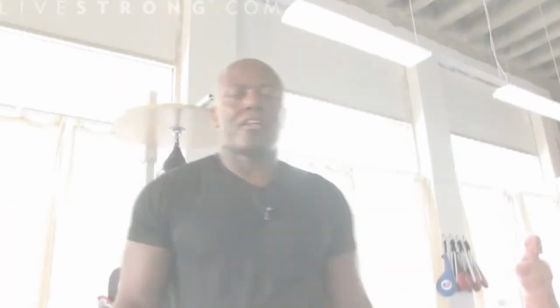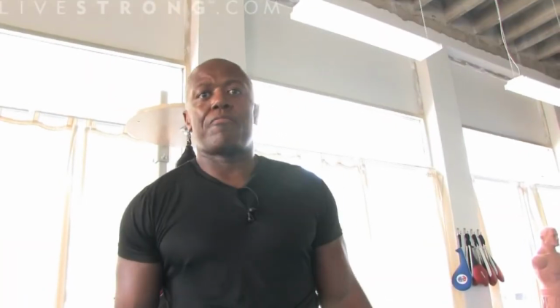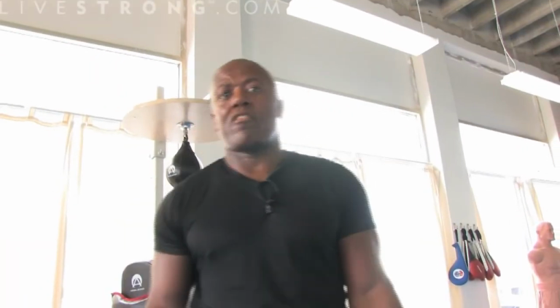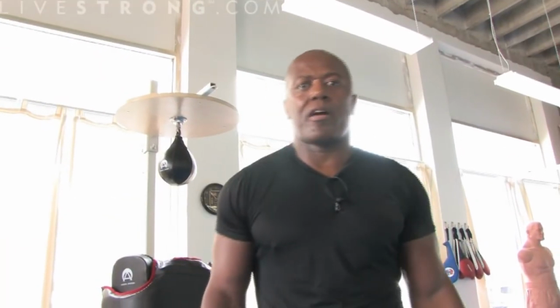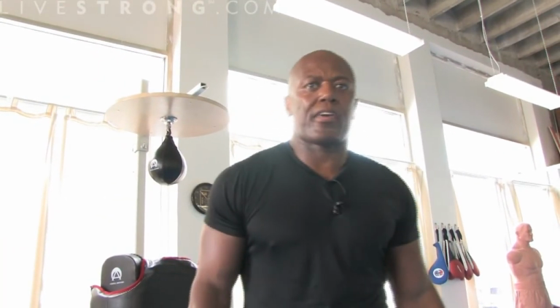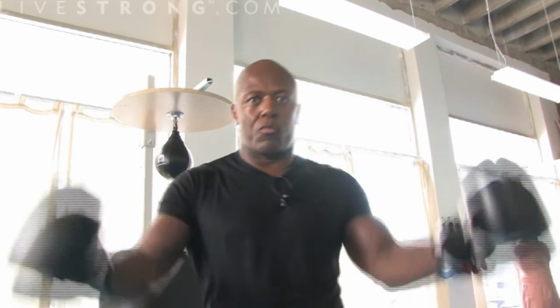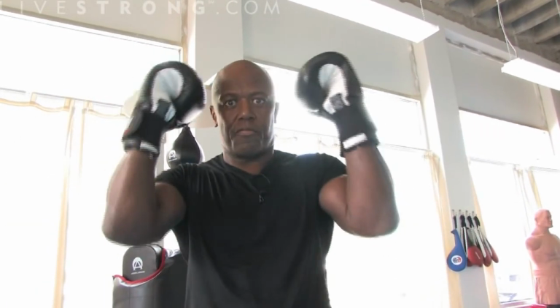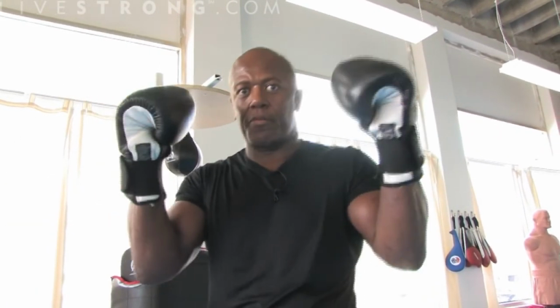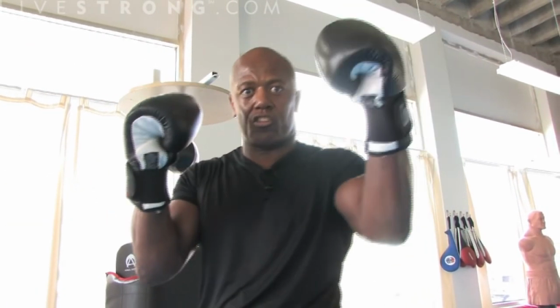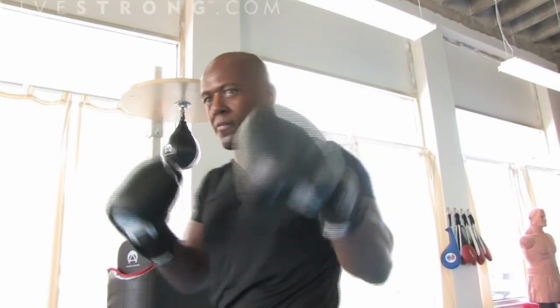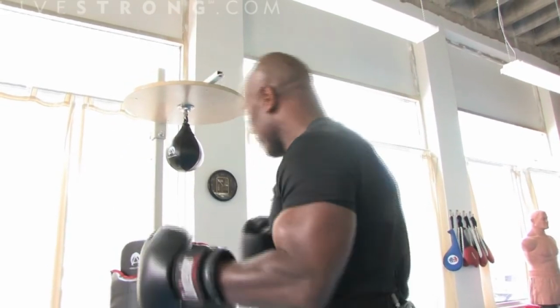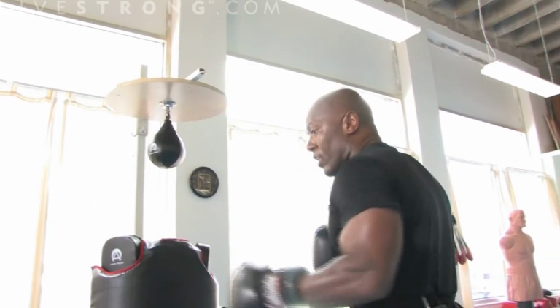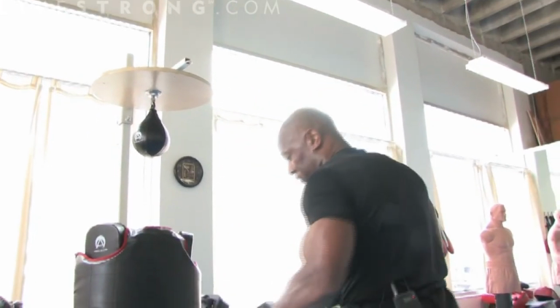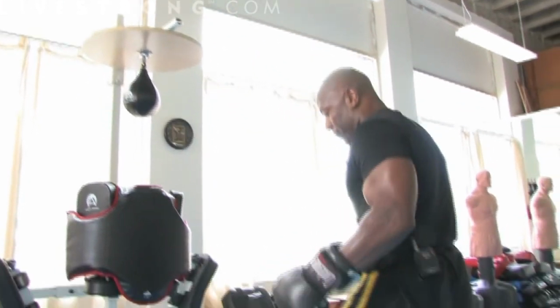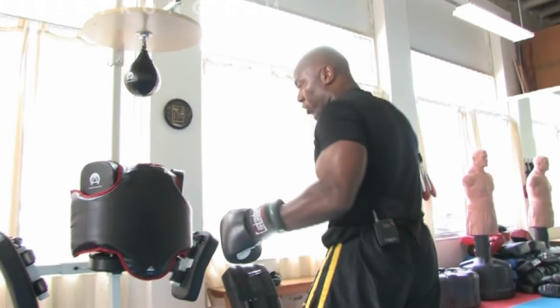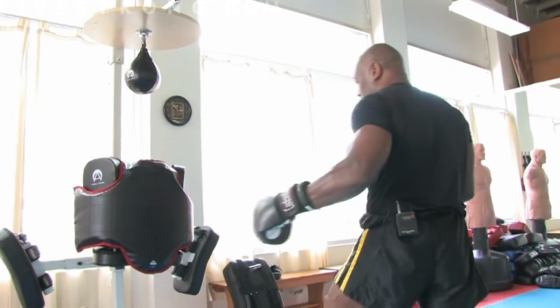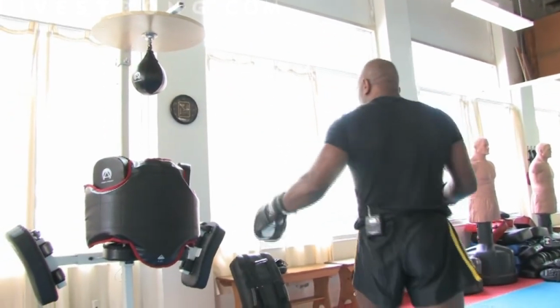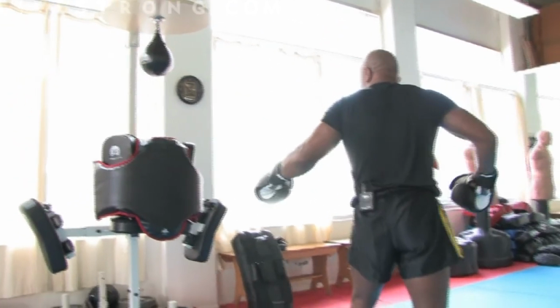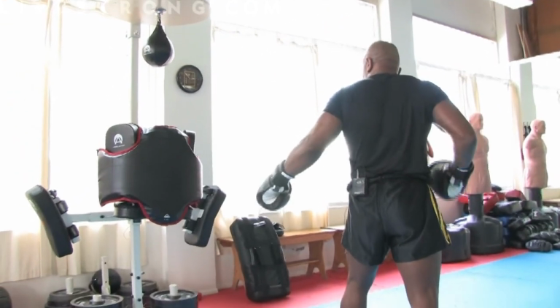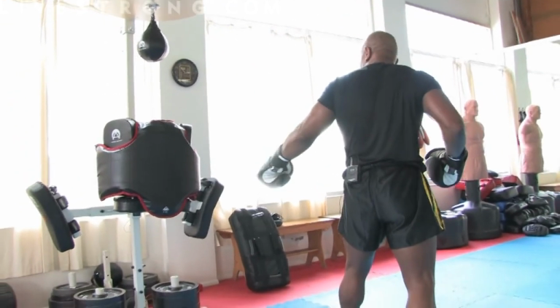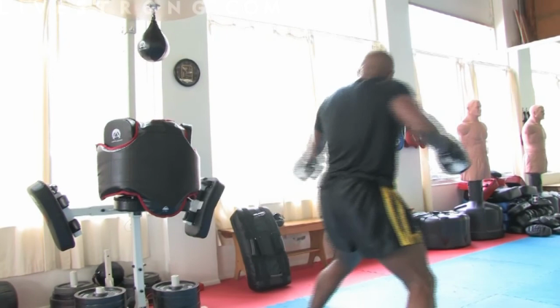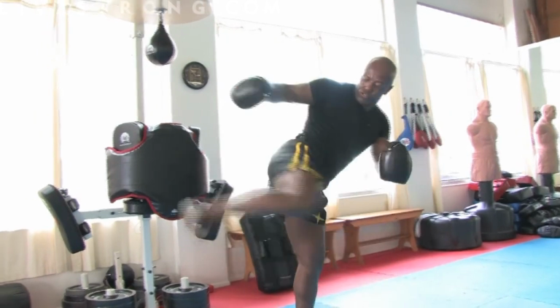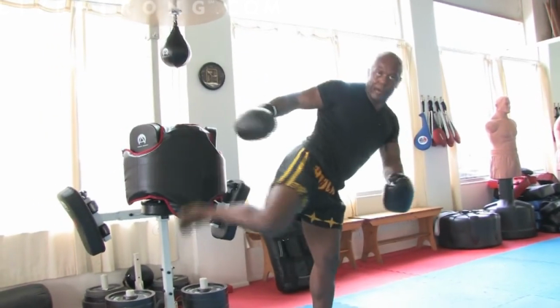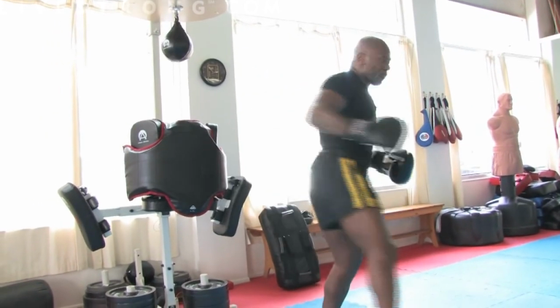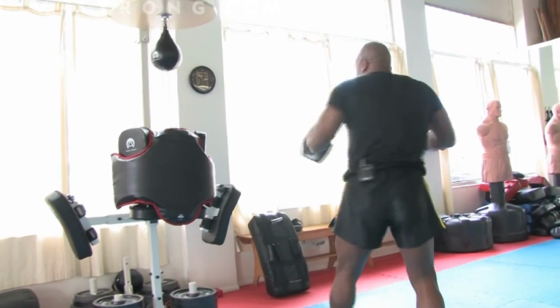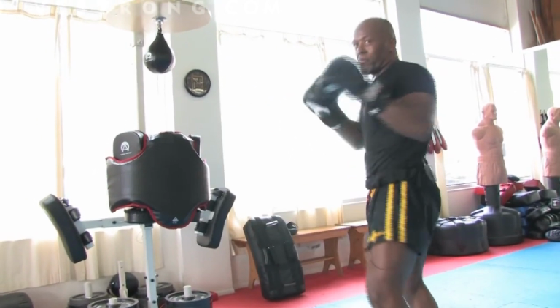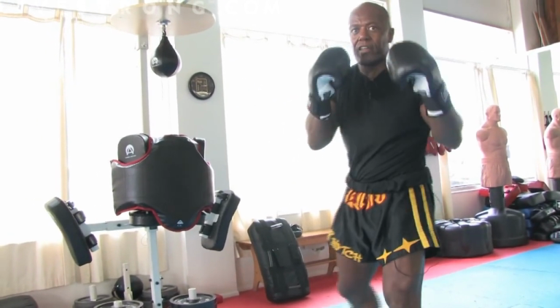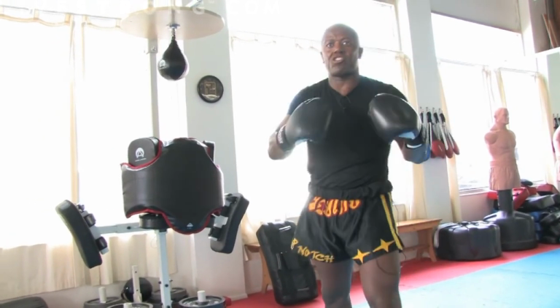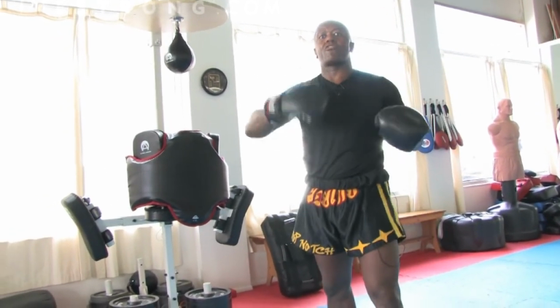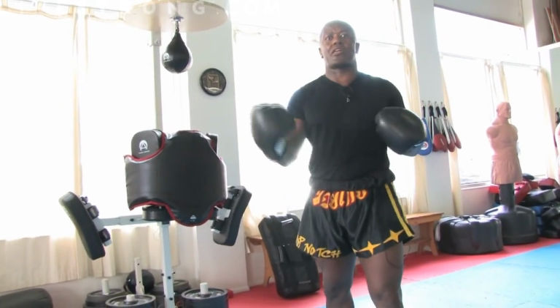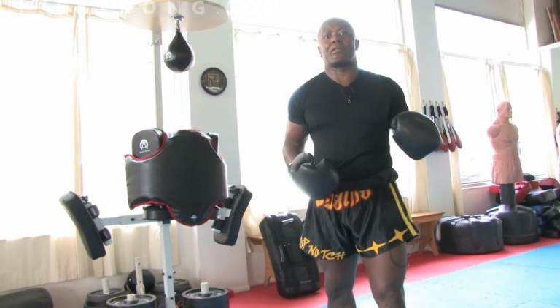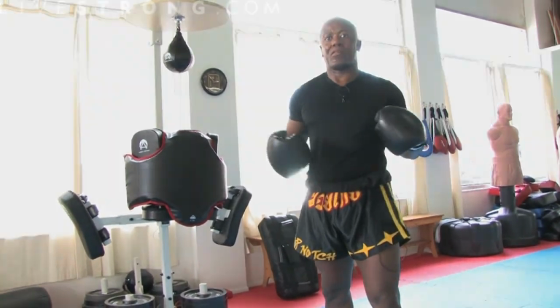The five points to remember about the back kick: one, start from fight in position; two, step up and across; three, turn and lift my leg; four, deliver the strike with my heel; five, come back to fight in position and reload the kick.